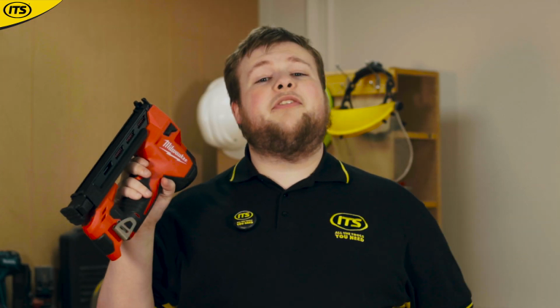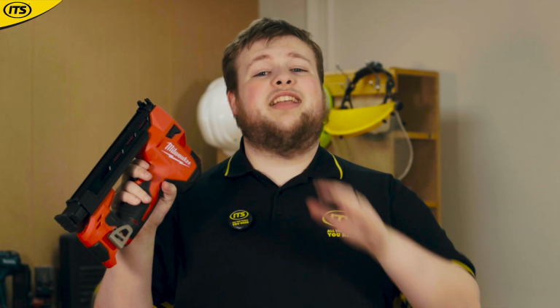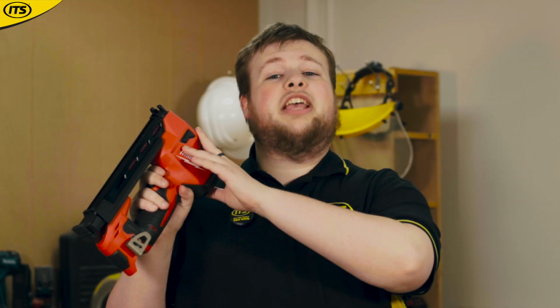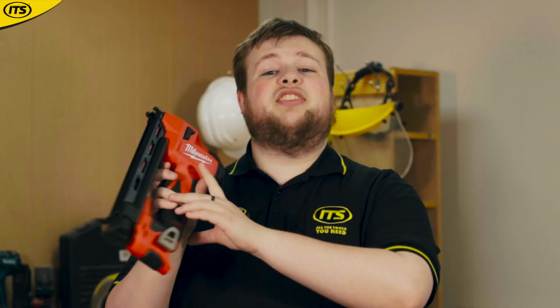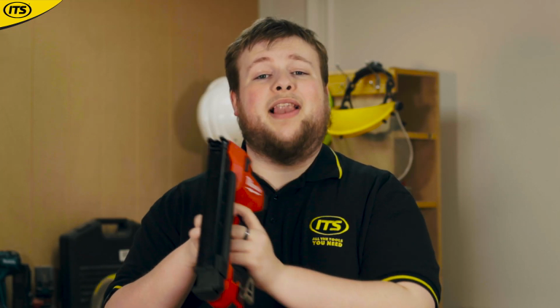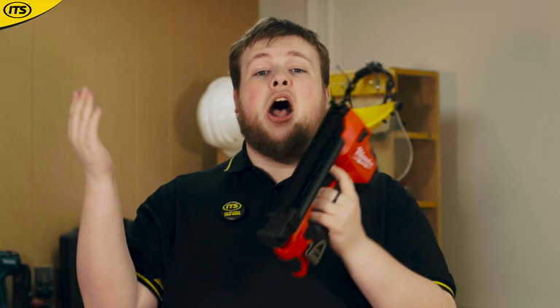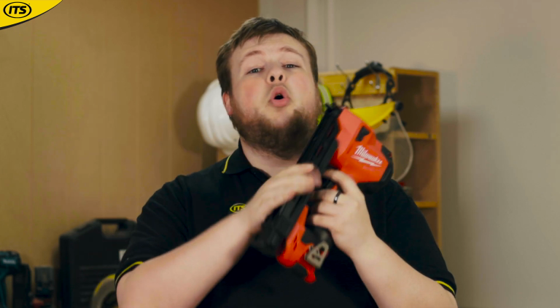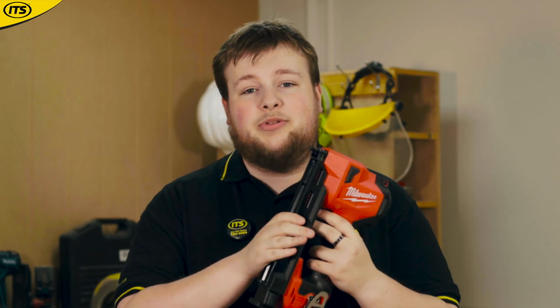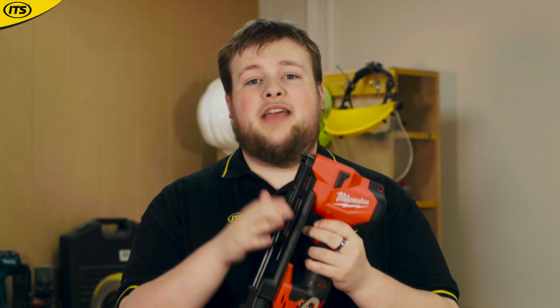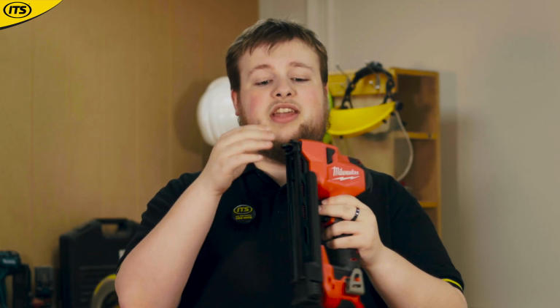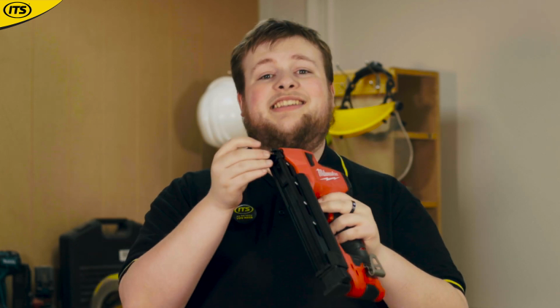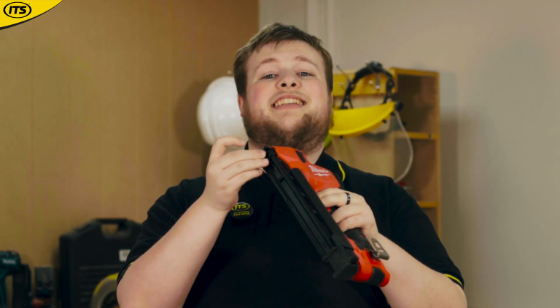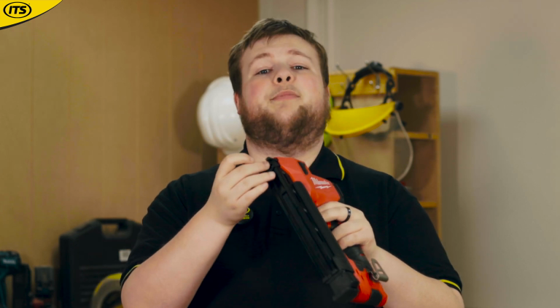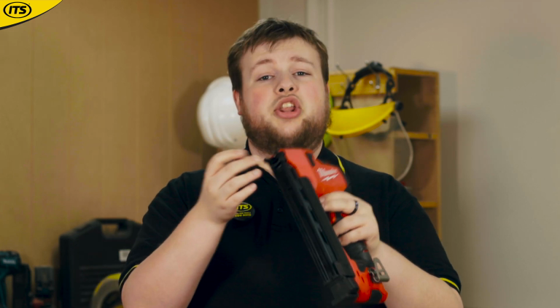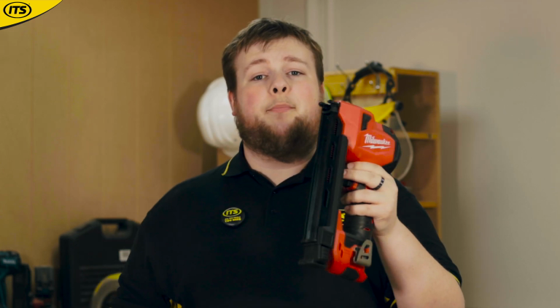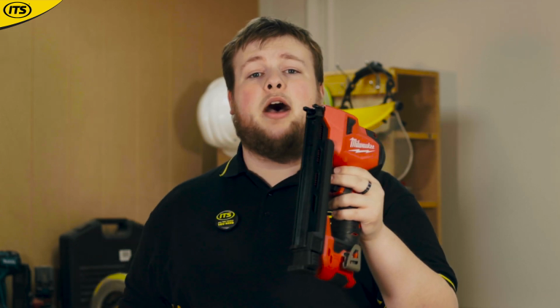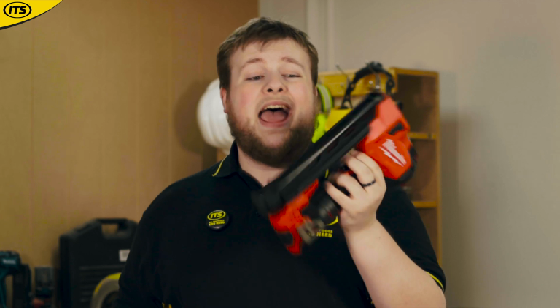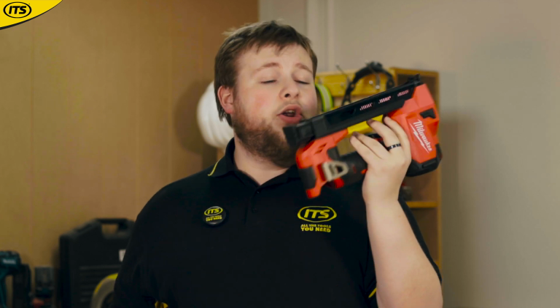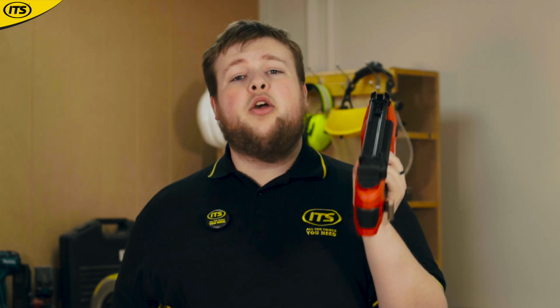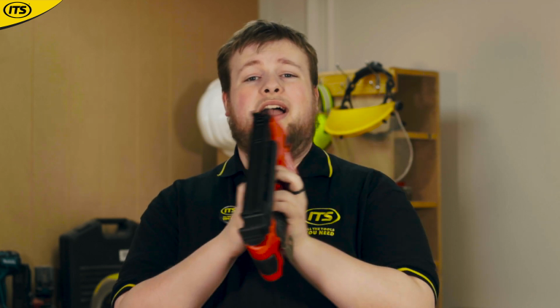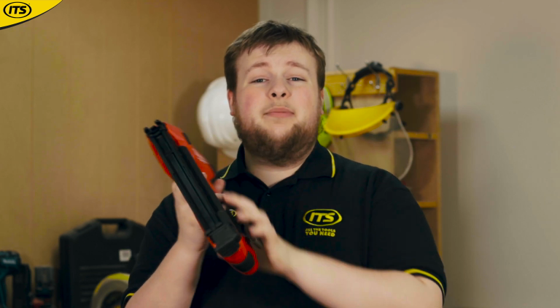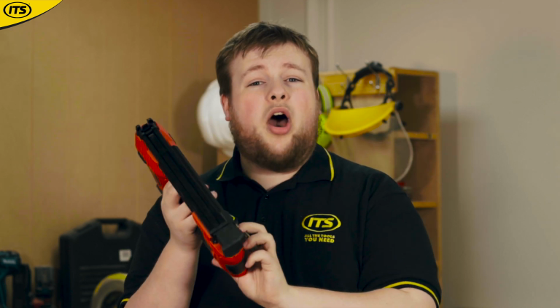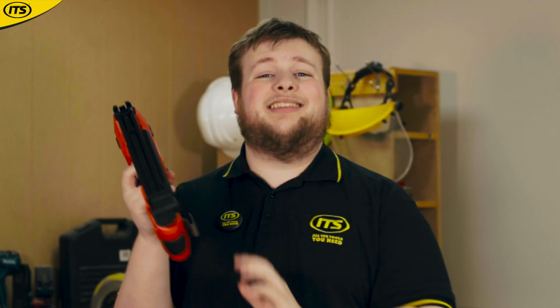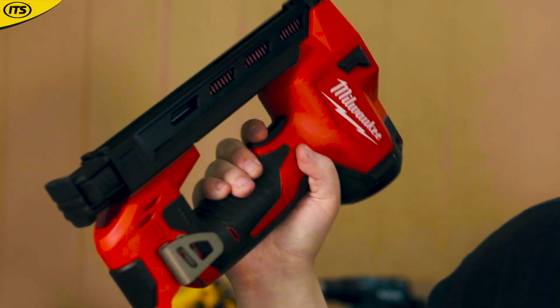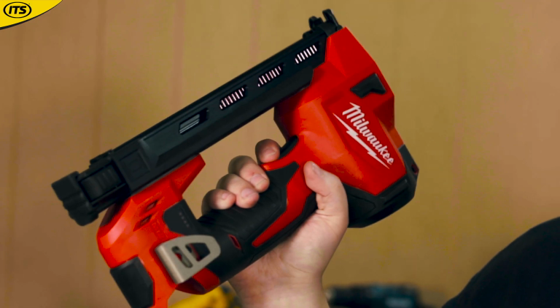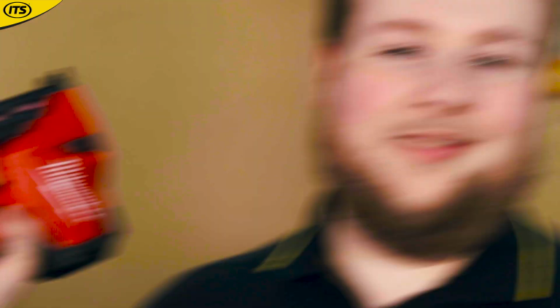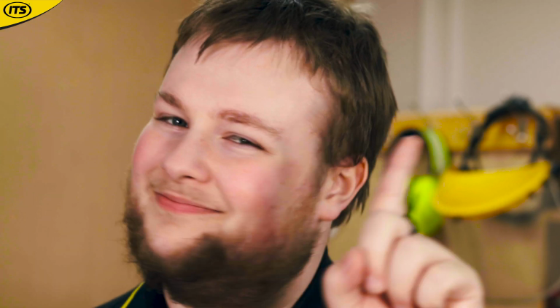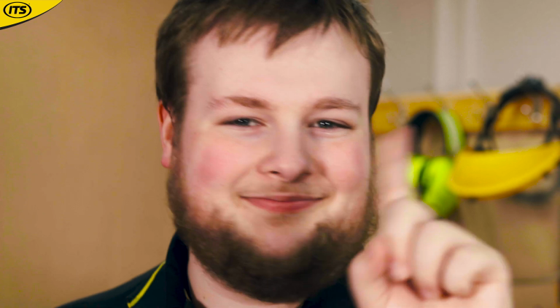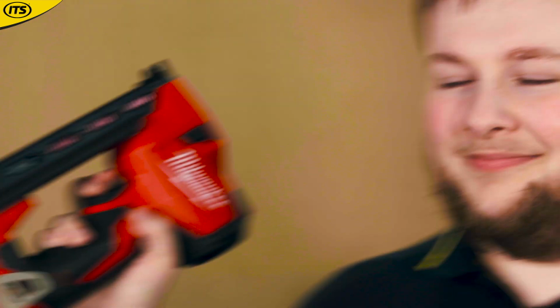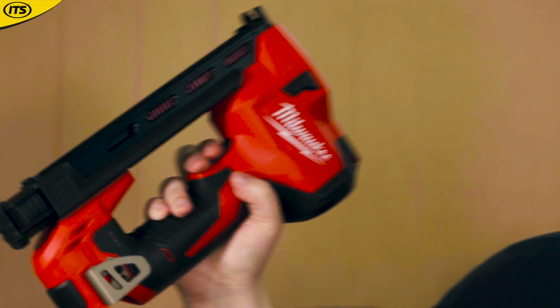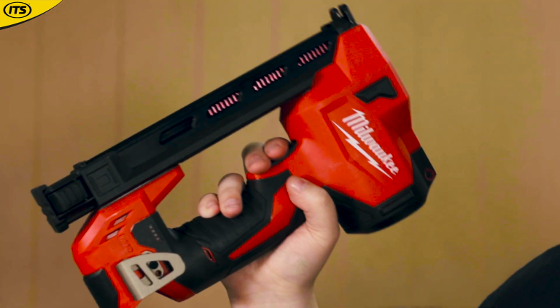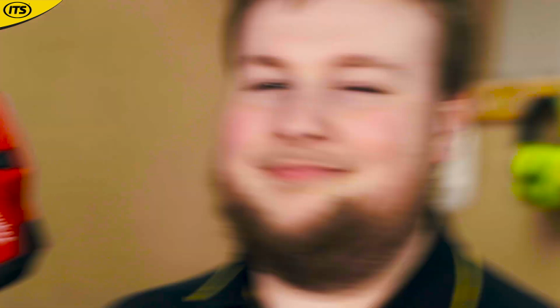With something like this, there are safety measures in place. You will not be able to fire this gun unless it detects a cable being pressed down on. And what I also like is it's going to be quite hard to accidentally fire the trigger, because that wide trigger allows for two-finger operation.